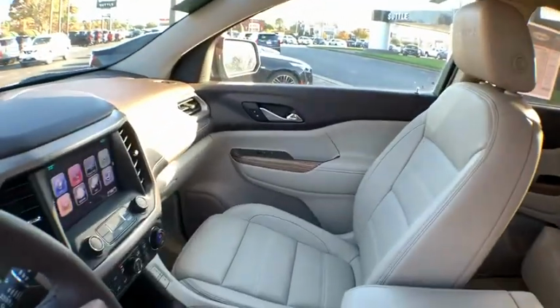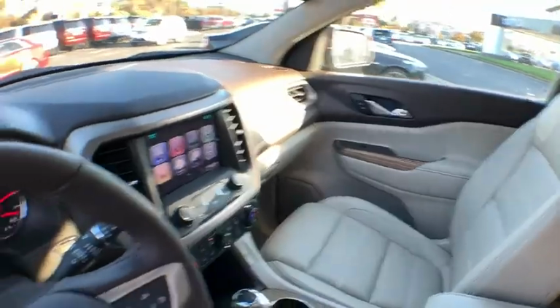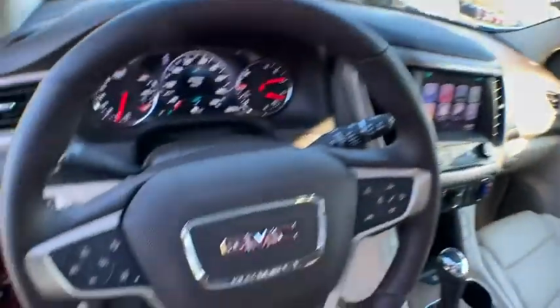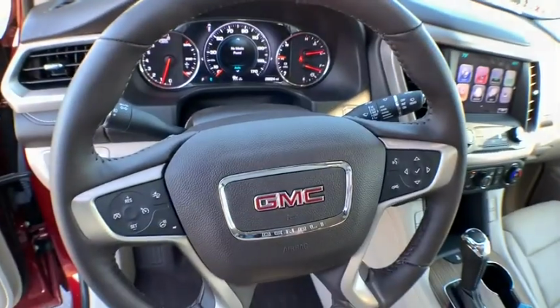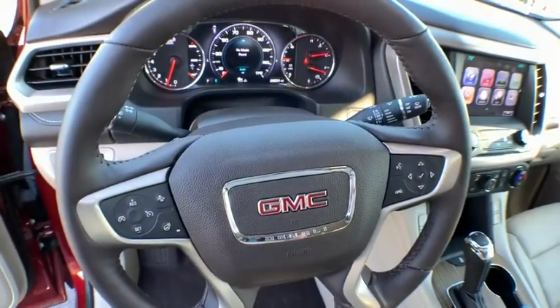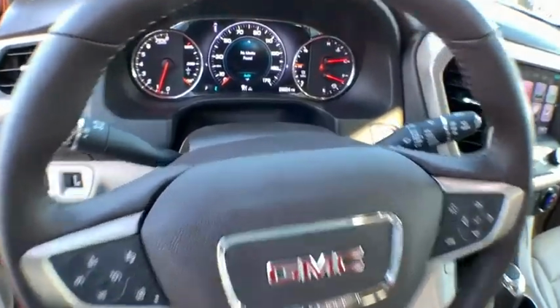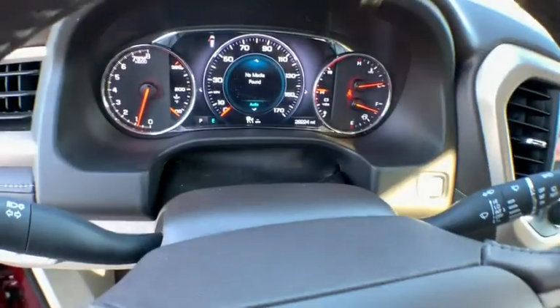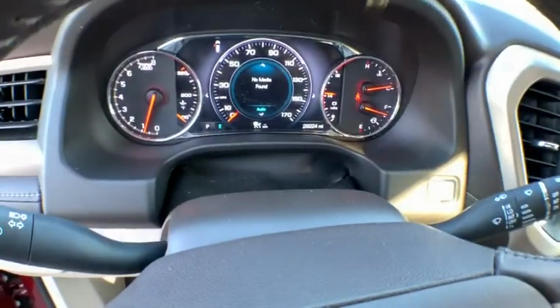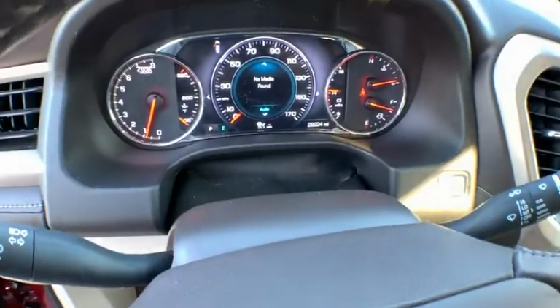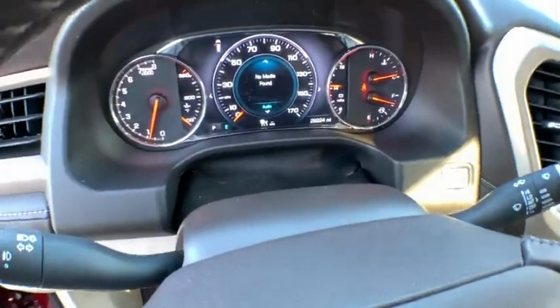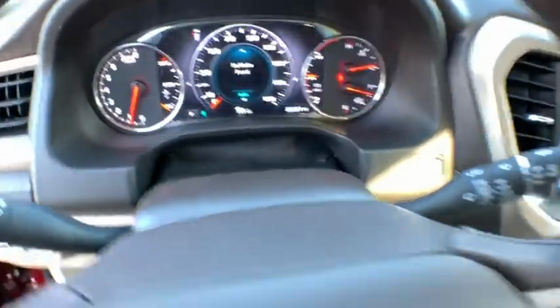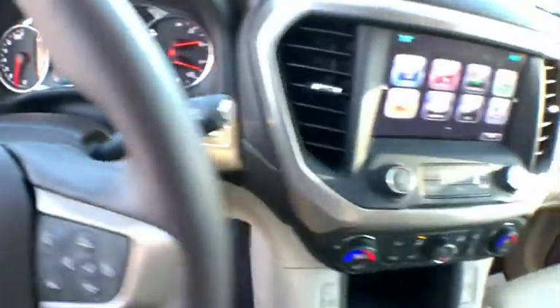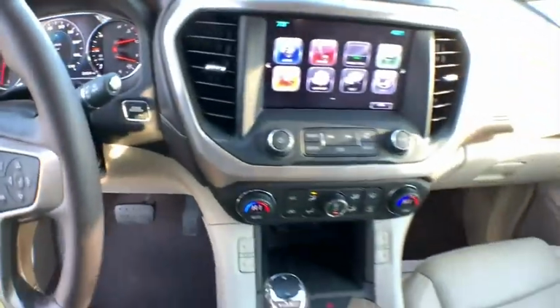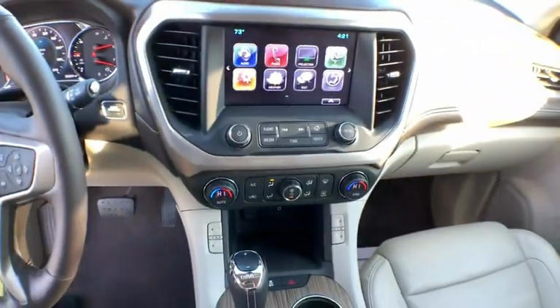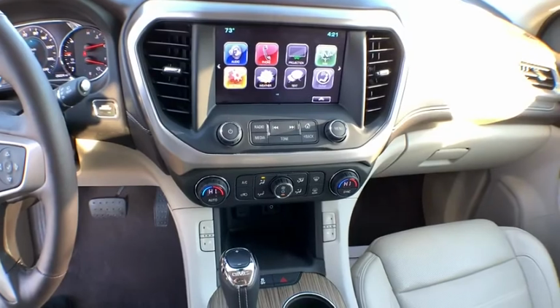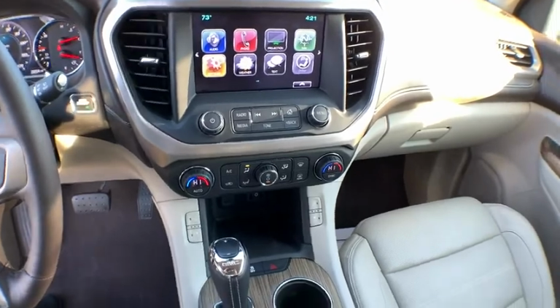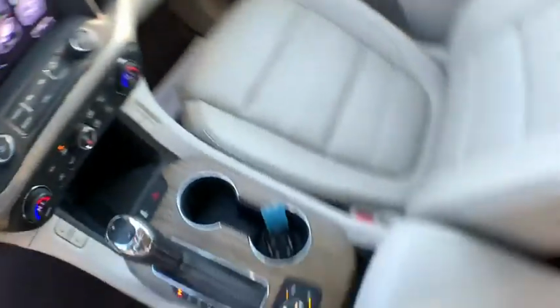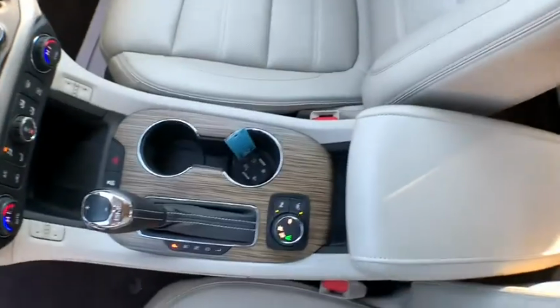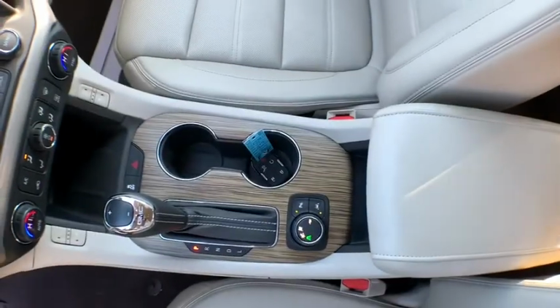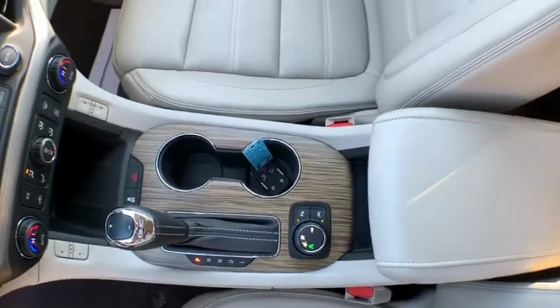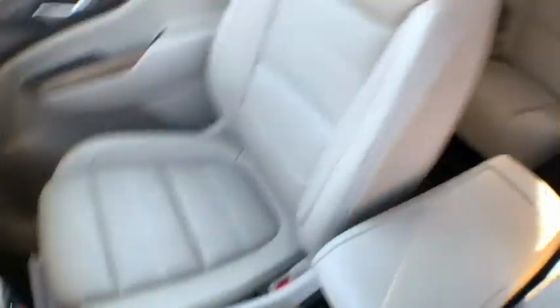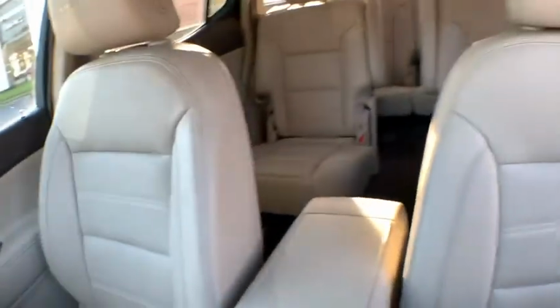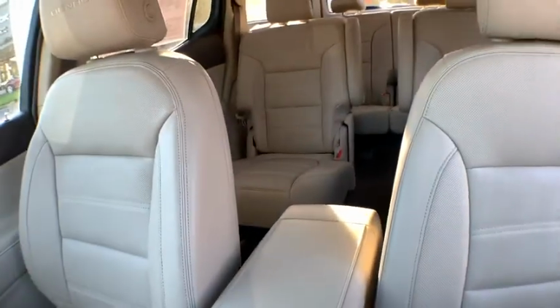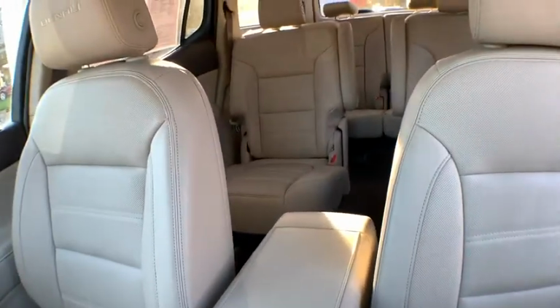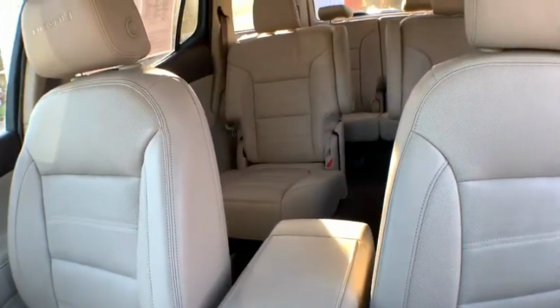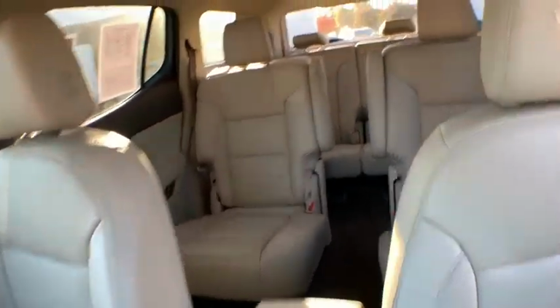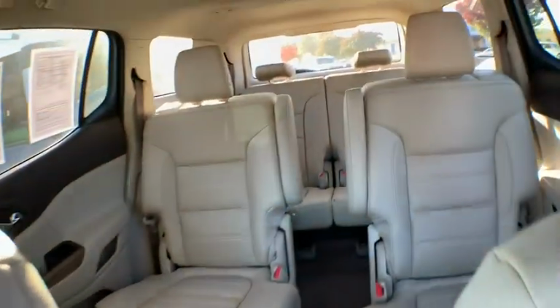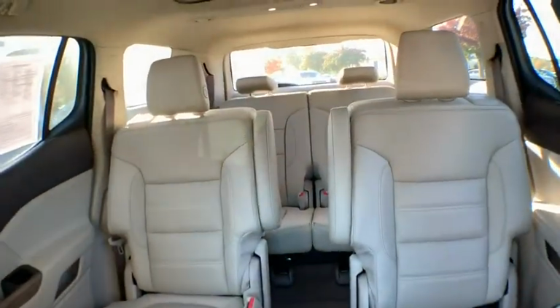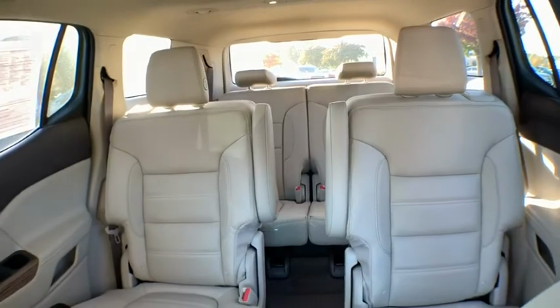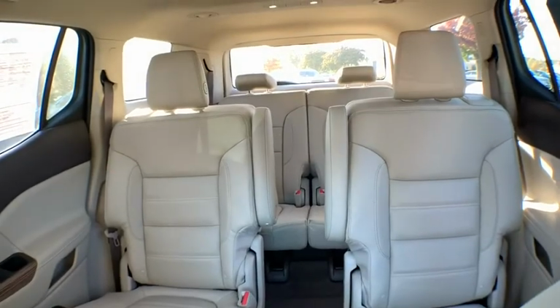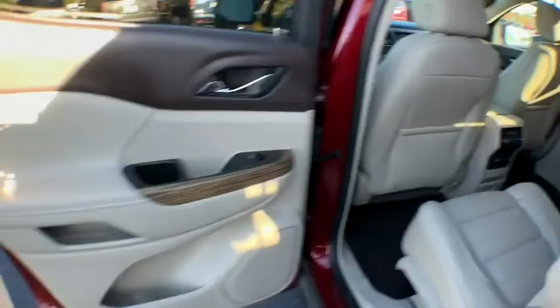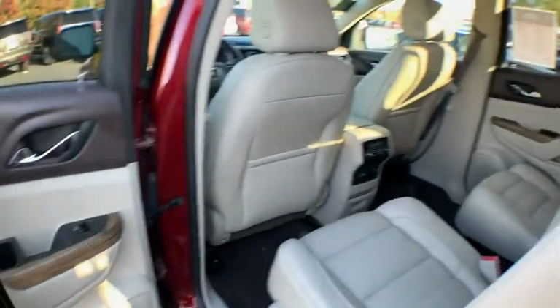Fog light, compass, power windows, heated steering wheel, security system, rear window defroster, trip computer, electronic stability control, panic alarm, brake assist, remote keyless entry.